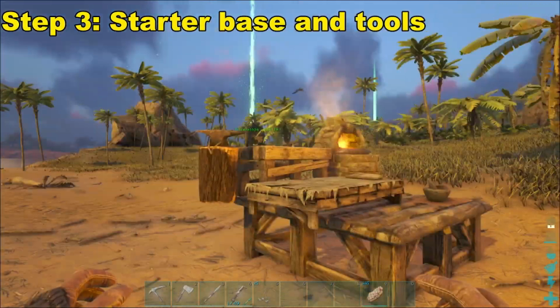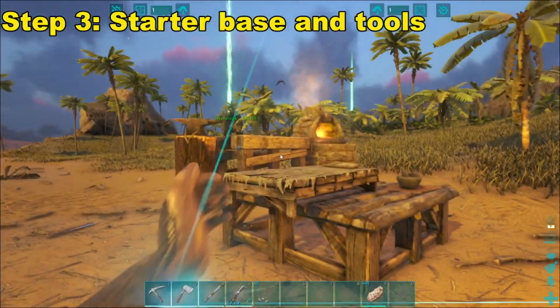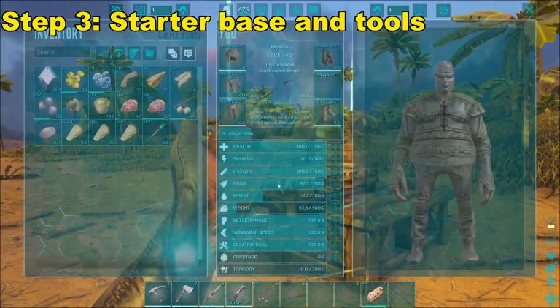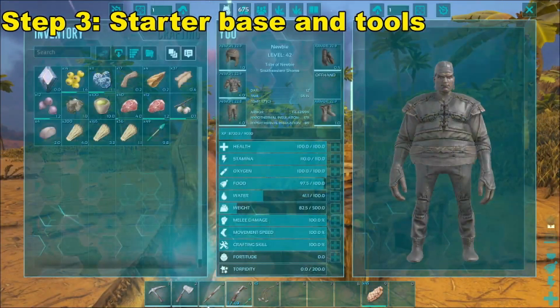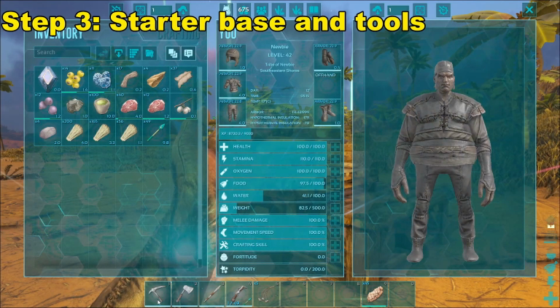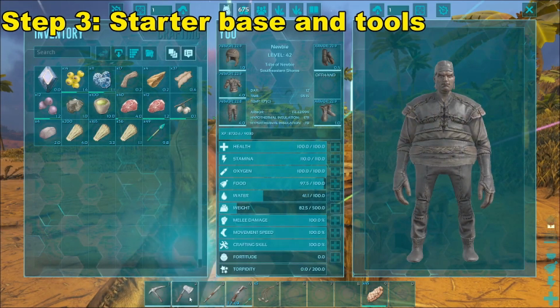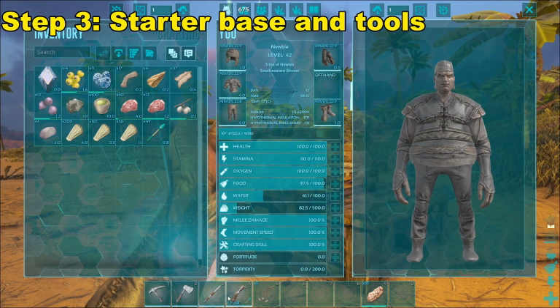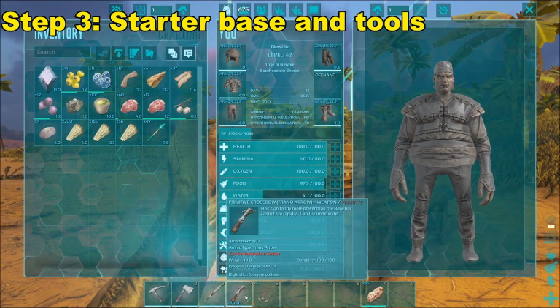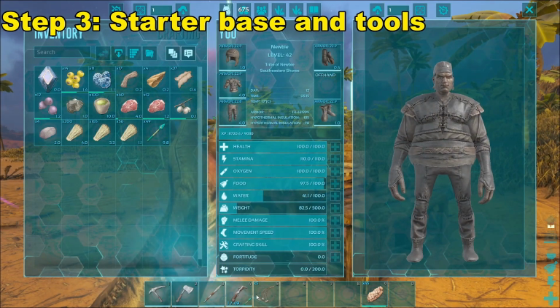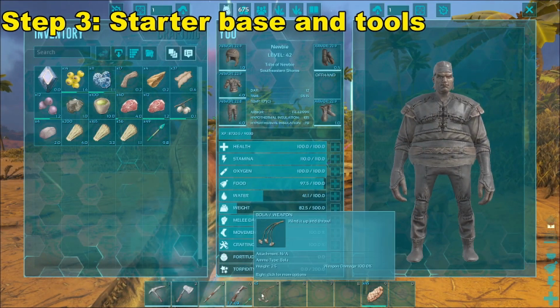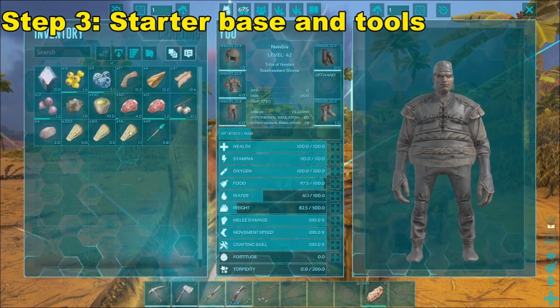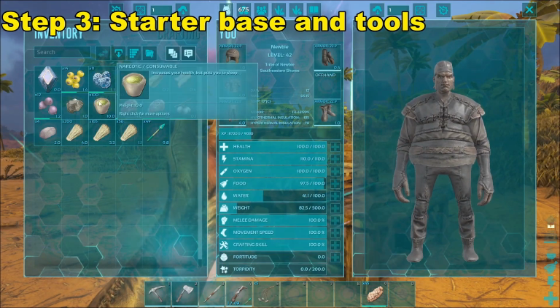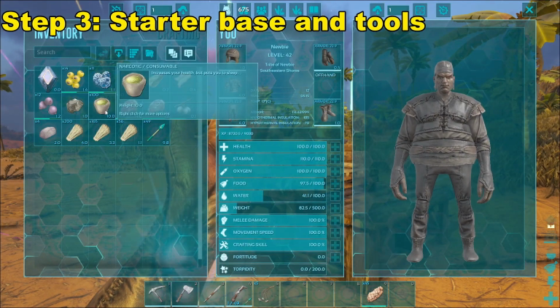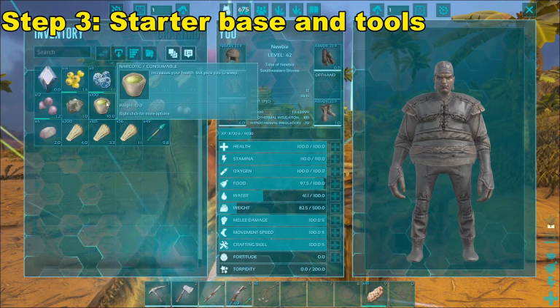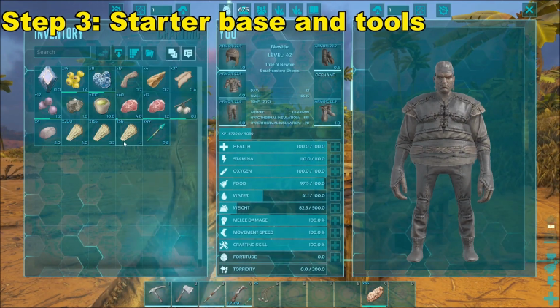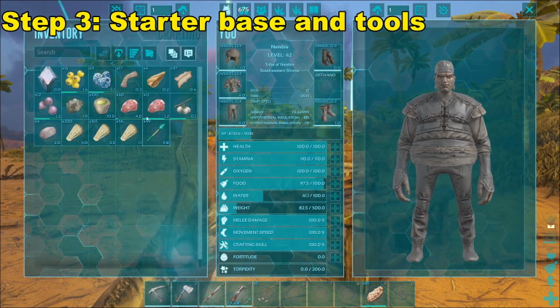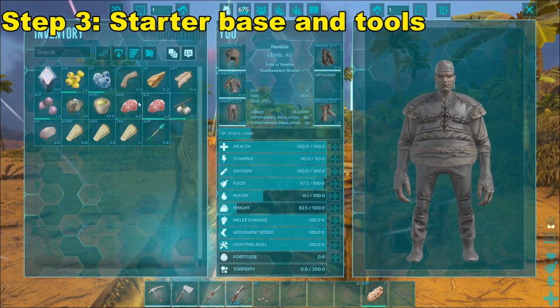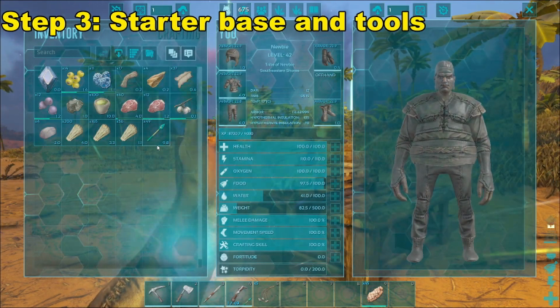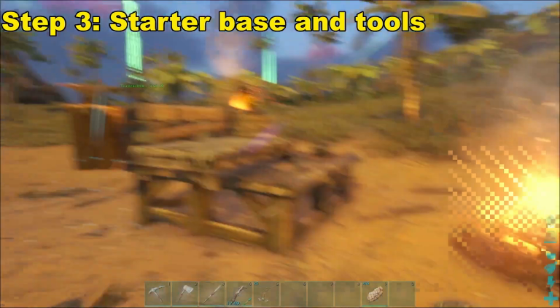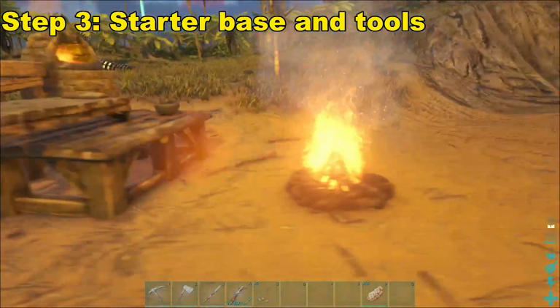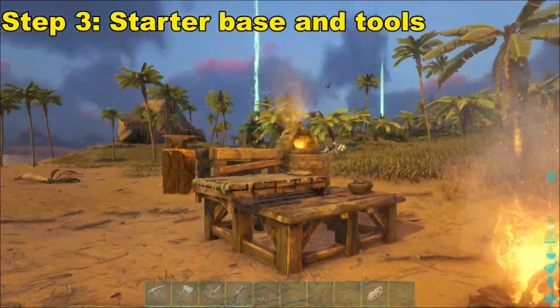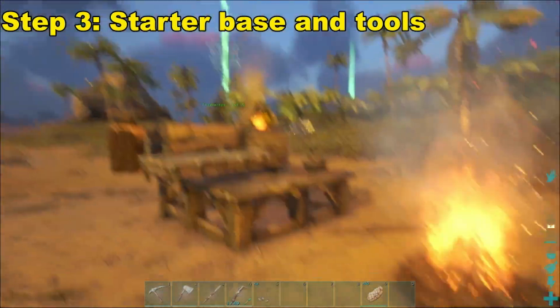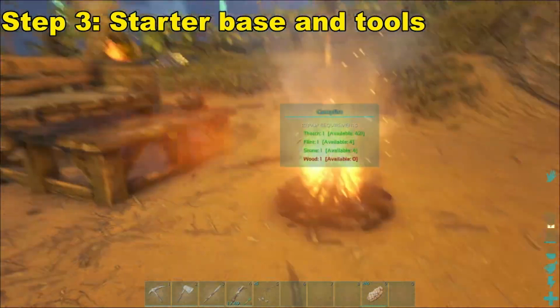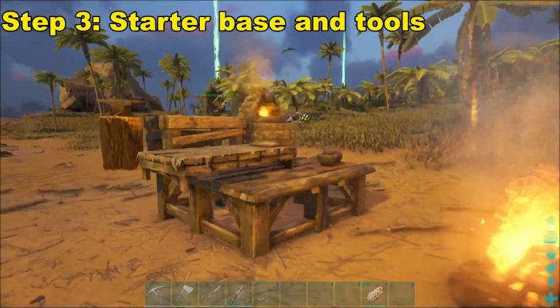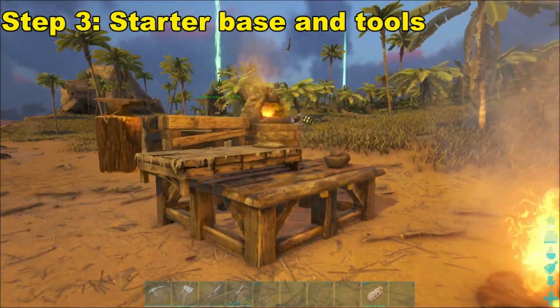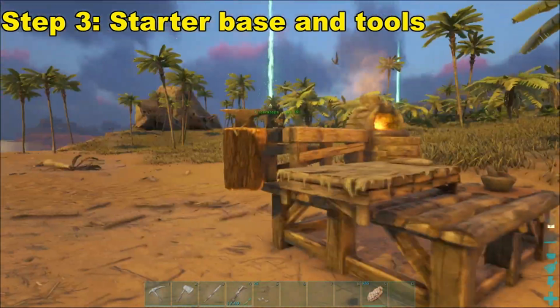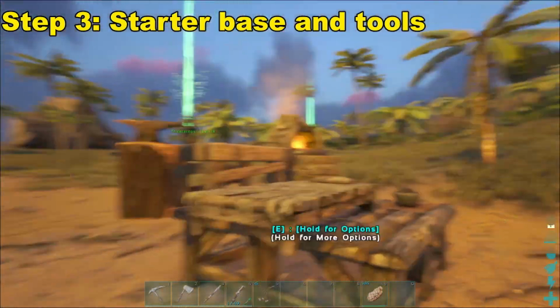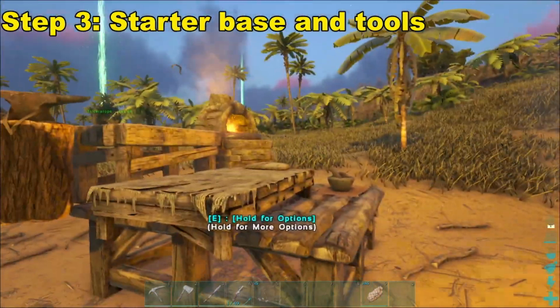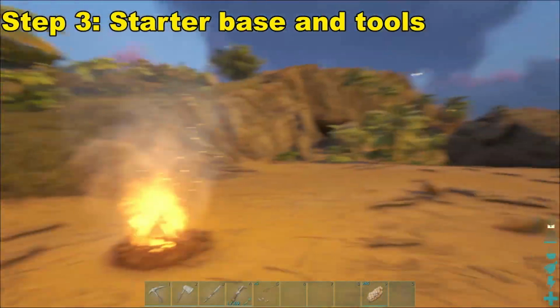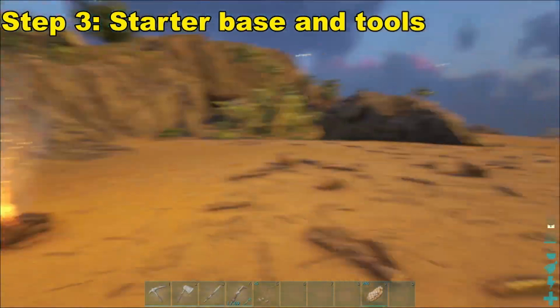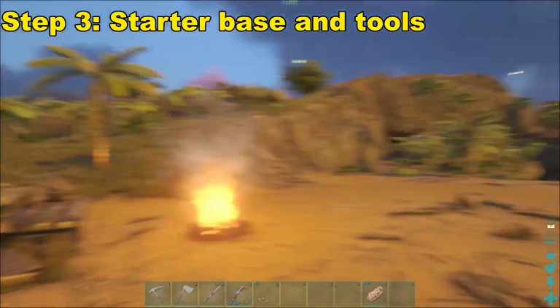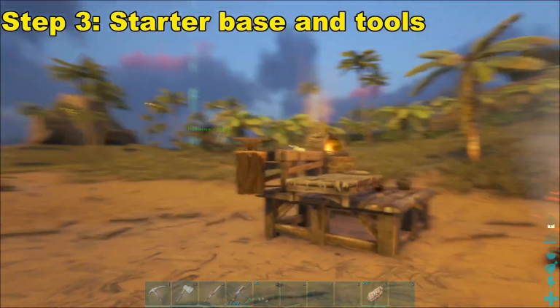After that point, I'm going to farm up some starter tools. Try to get up to 100 narcotics and a nice little starter base like this. Should be pretty easy to get the metal you need just from rocks nearby.